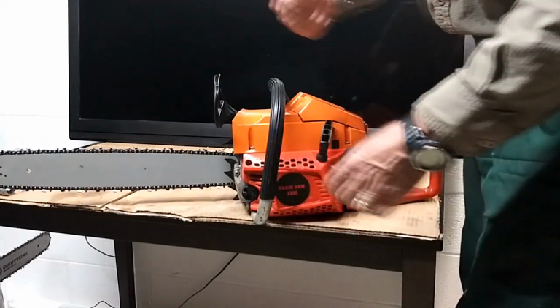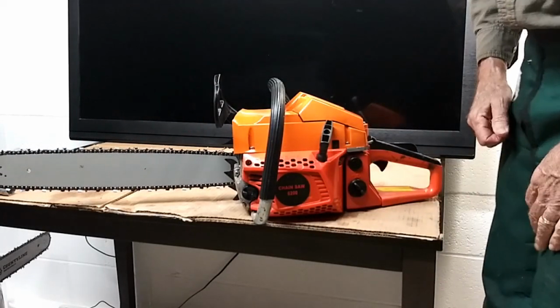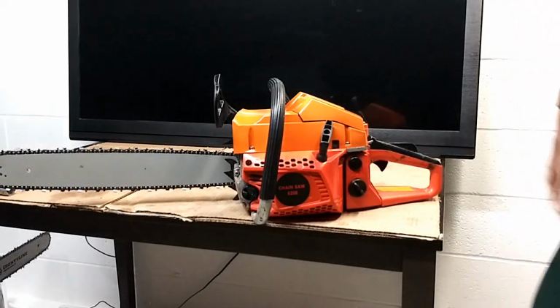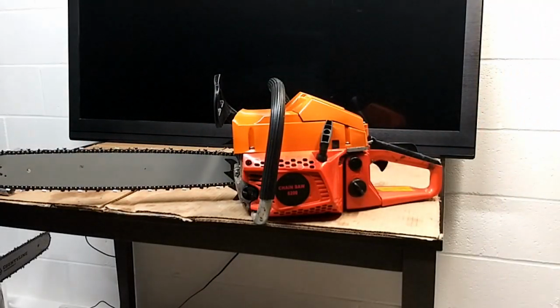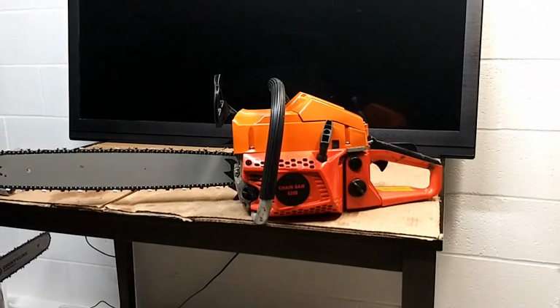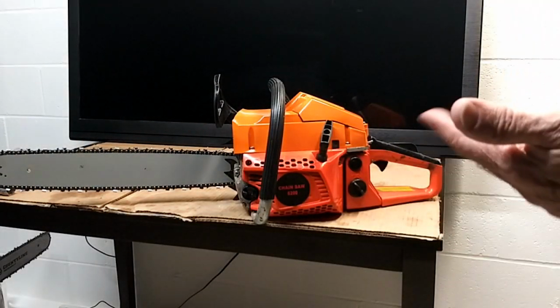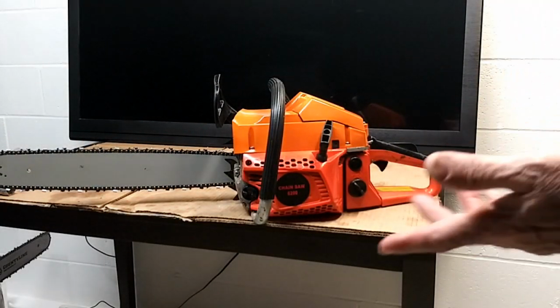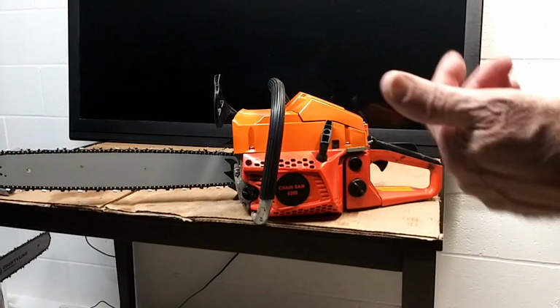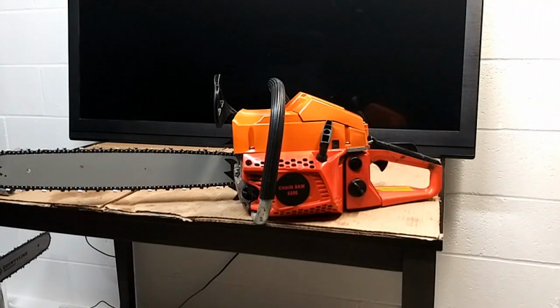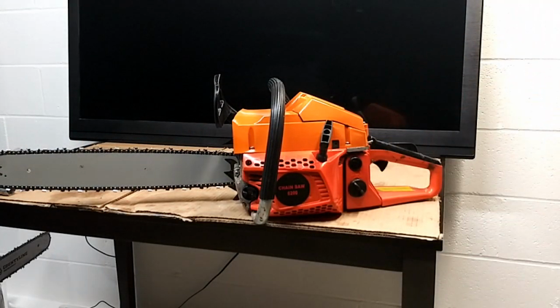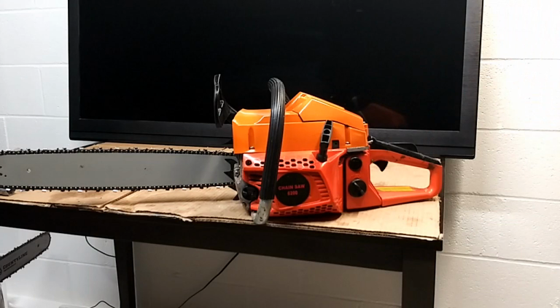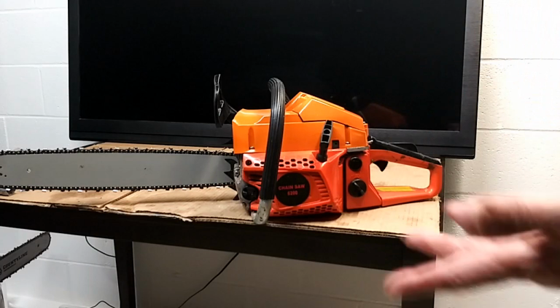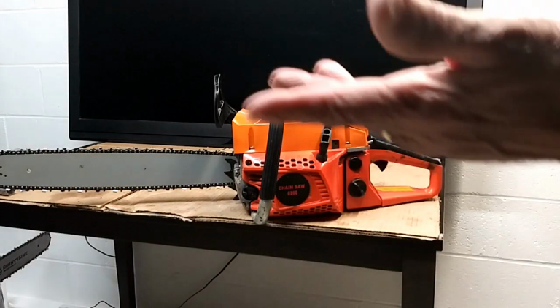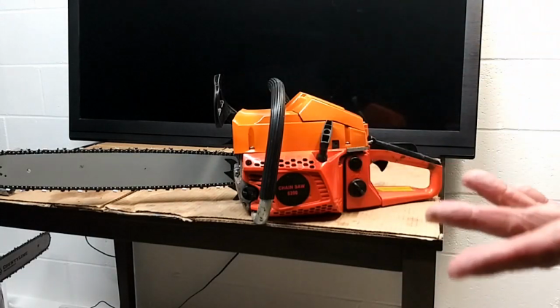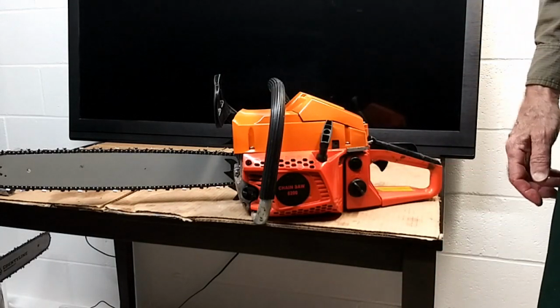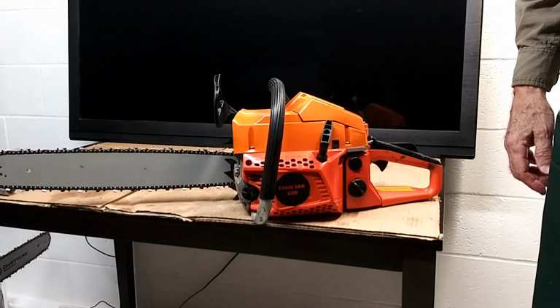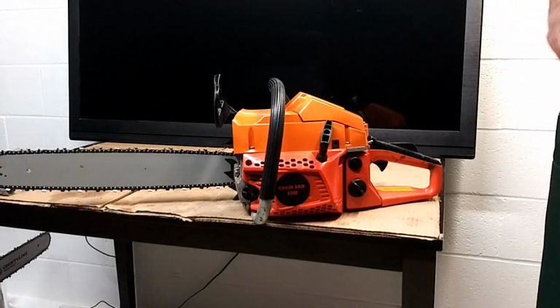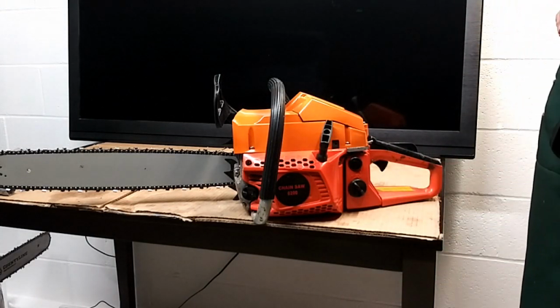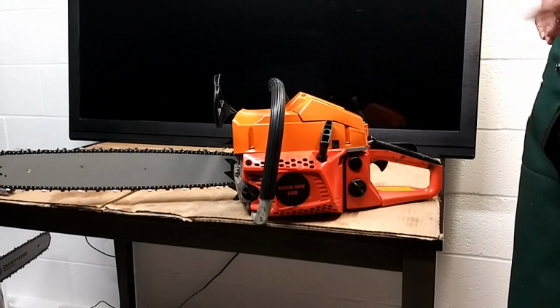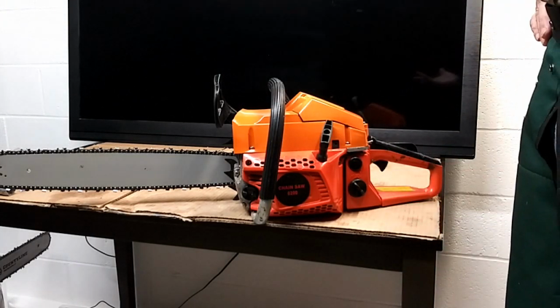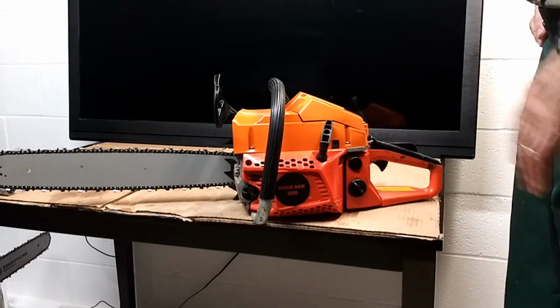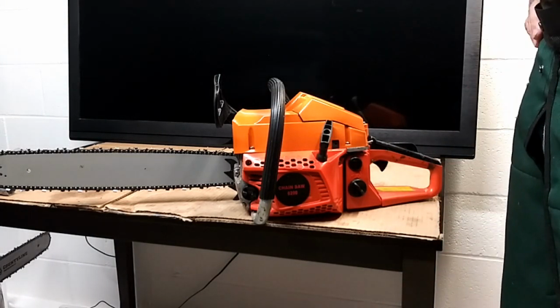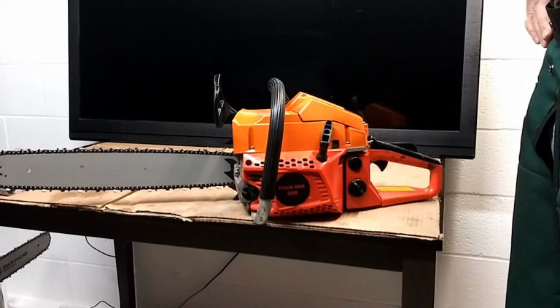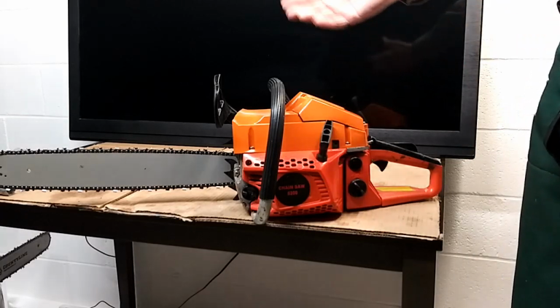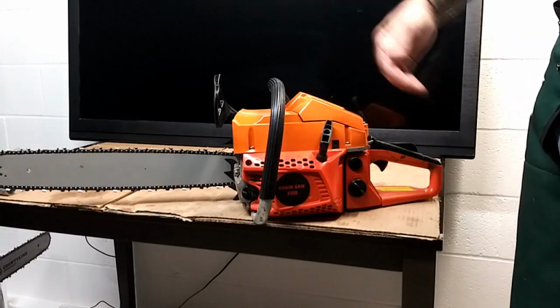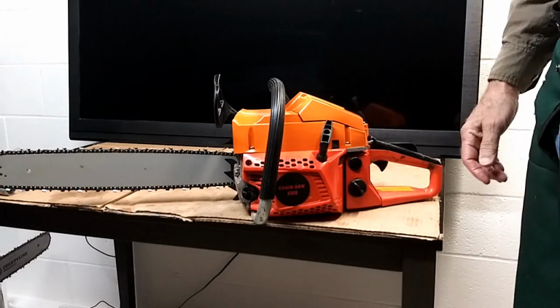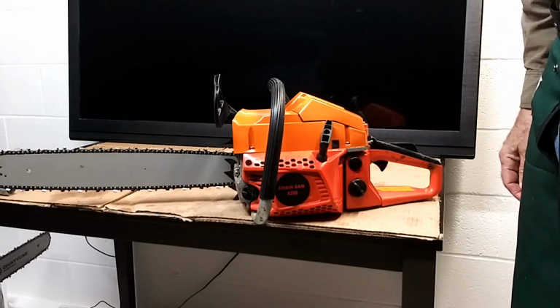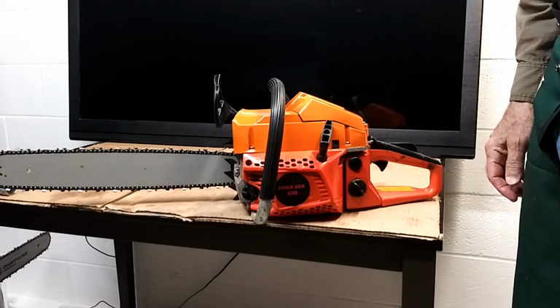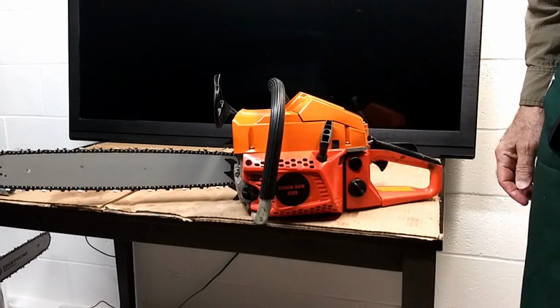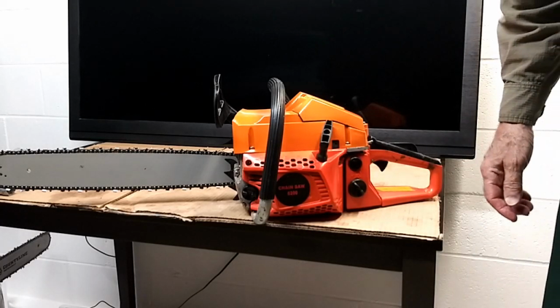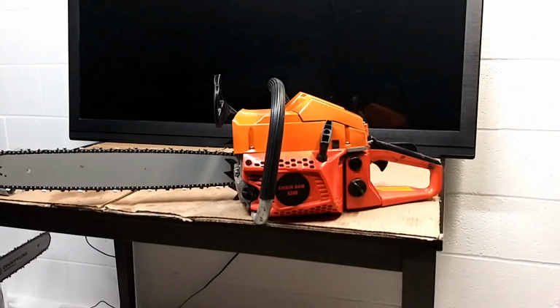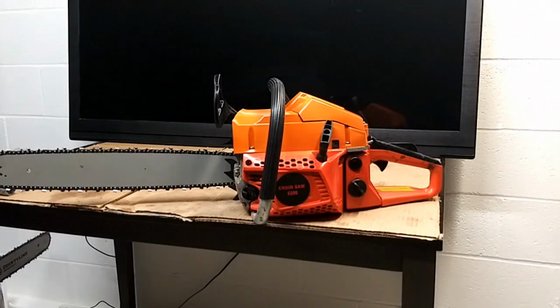Anyway, we're all set. What we're going to do is gas her up, oil her up, take it out, and get ready to do a startup. We'll do the startup and we'll do a couple quick cuts, and you'll see basically how well they run. See you outside, folks.